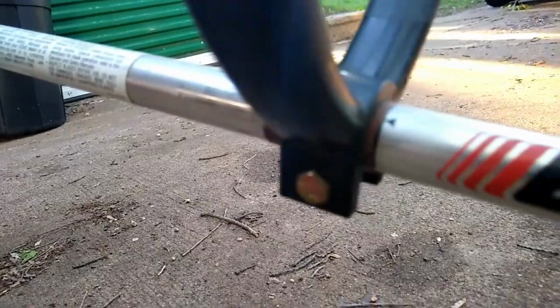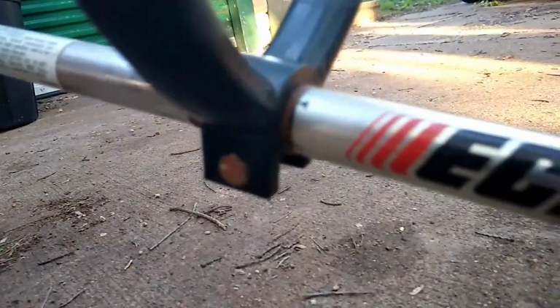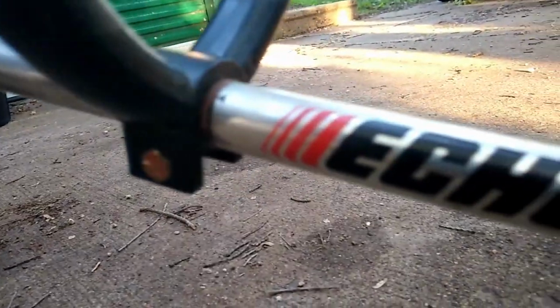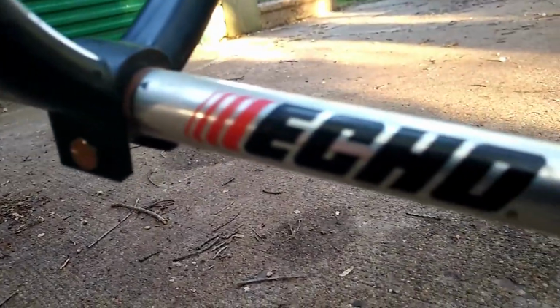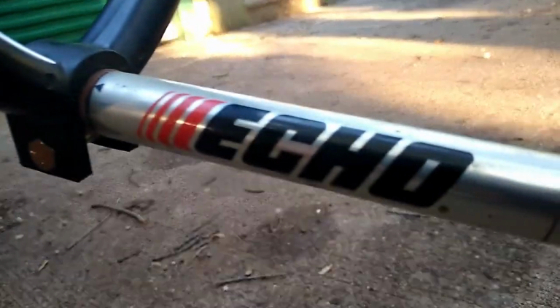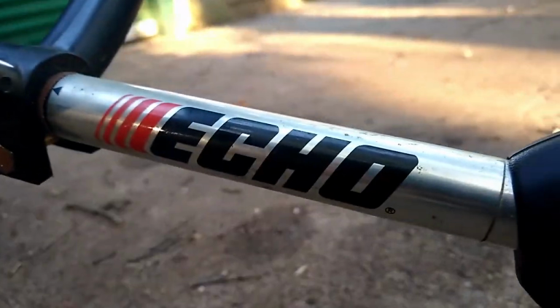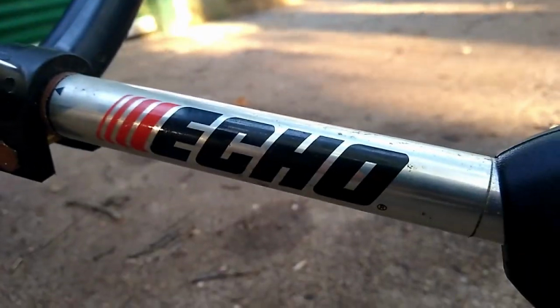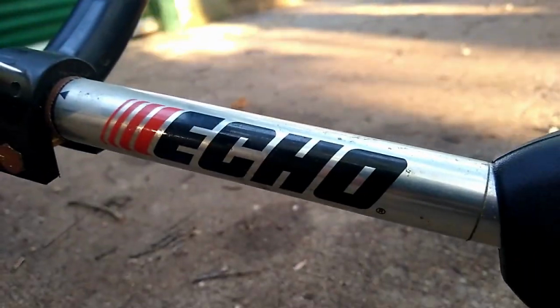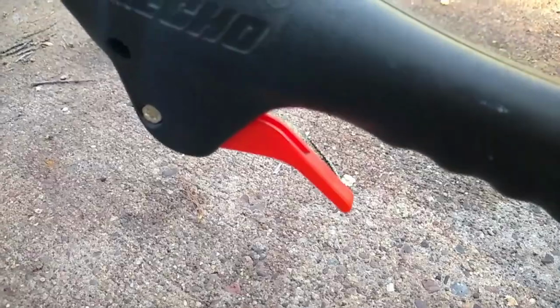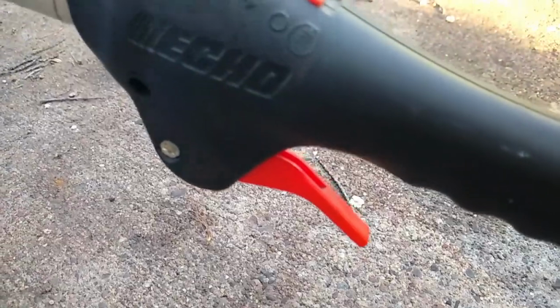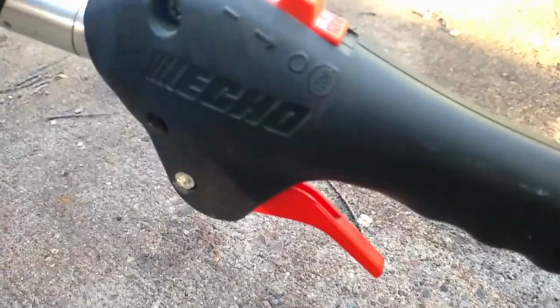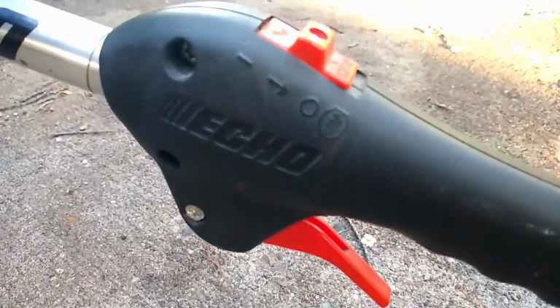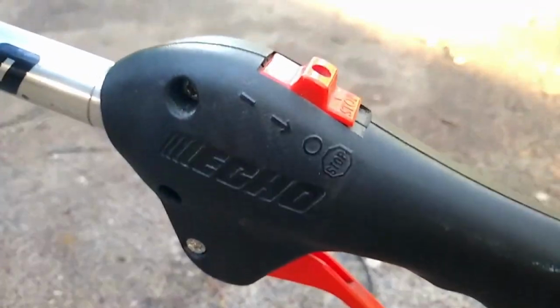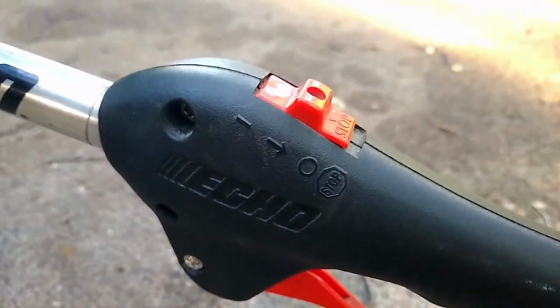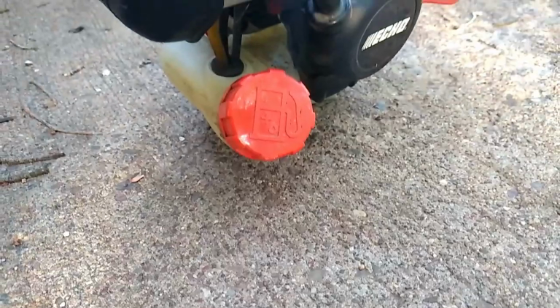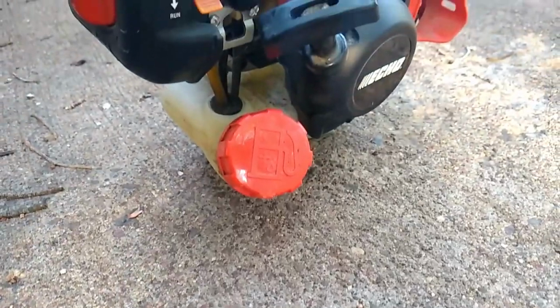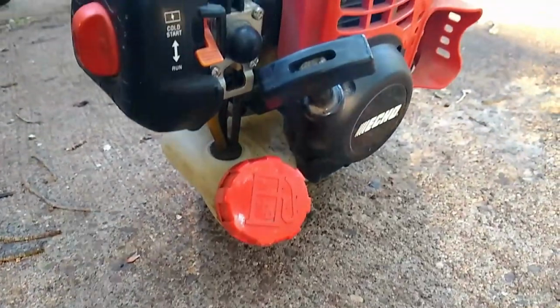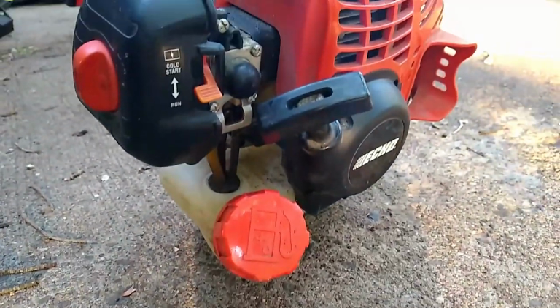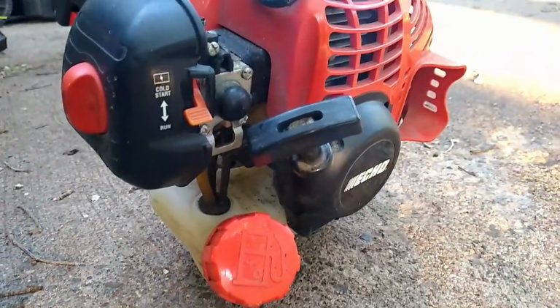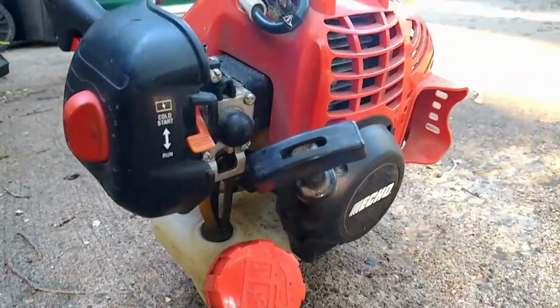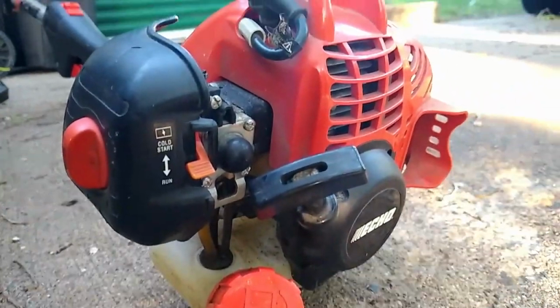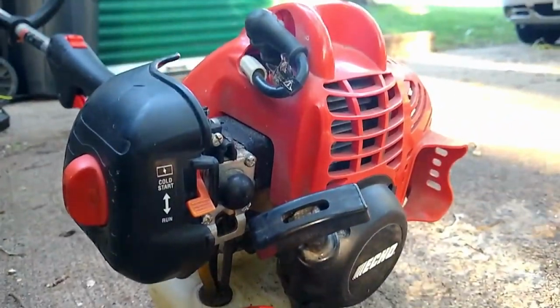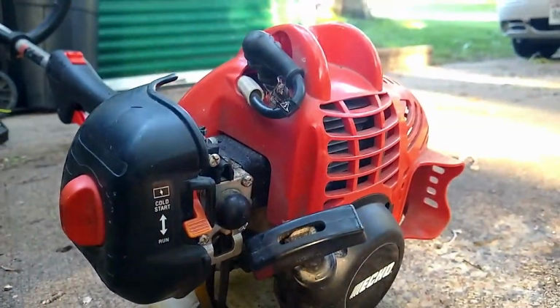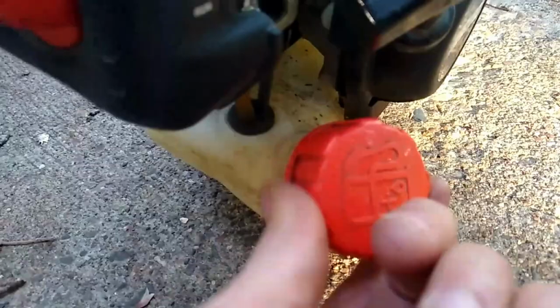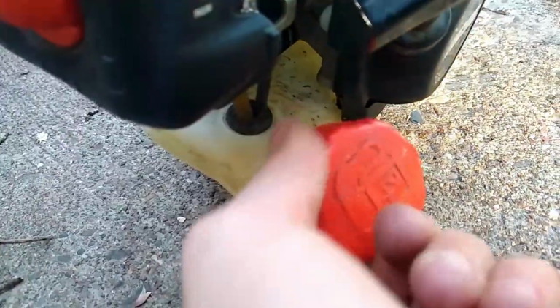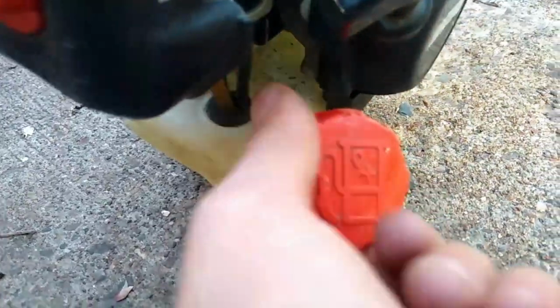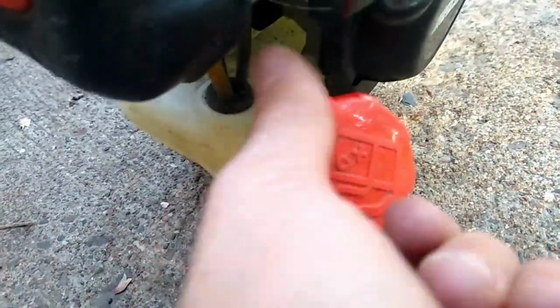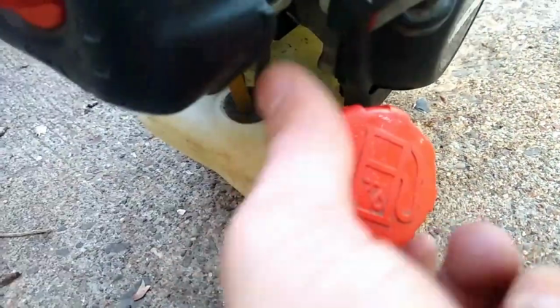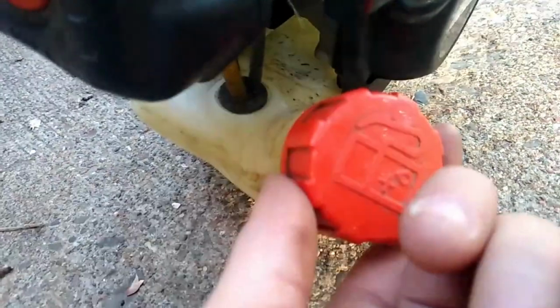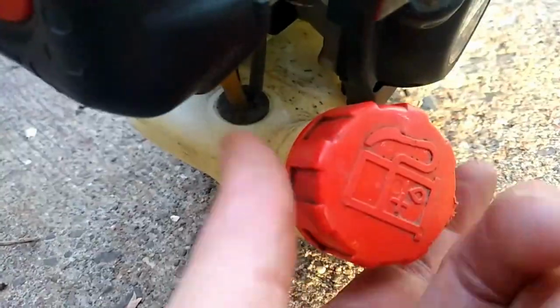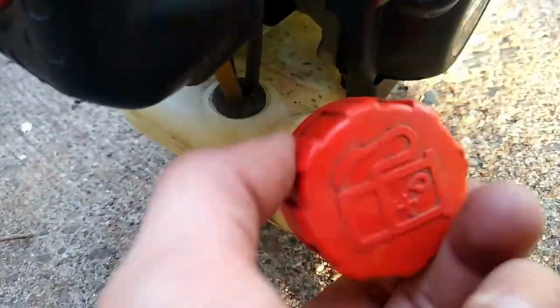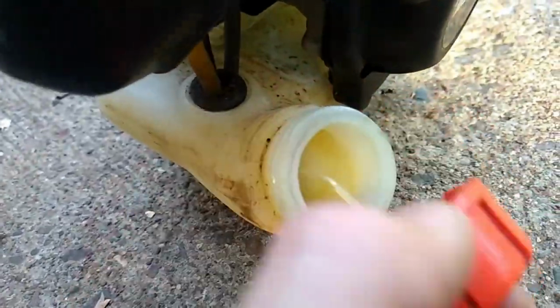I got this Echo GT 225 at an estate sale for $15. It's in great condition and it looks like it was barely used. There was no gas in it, so I filled it up with gas, and surprise — it started right up.